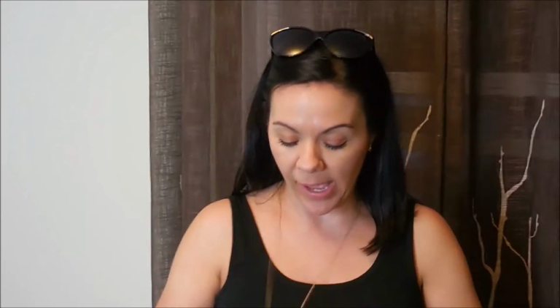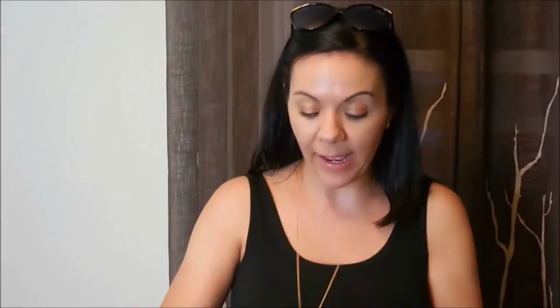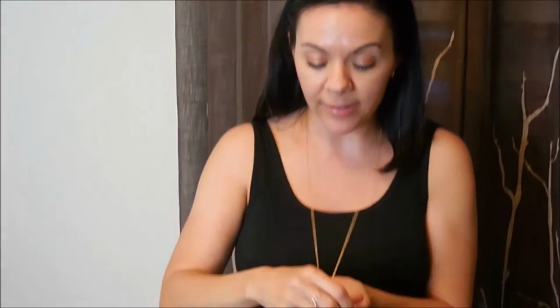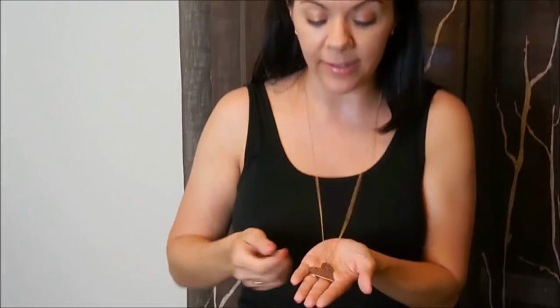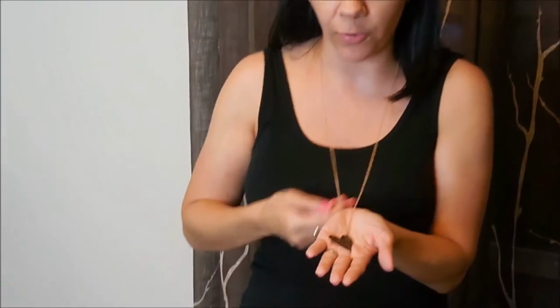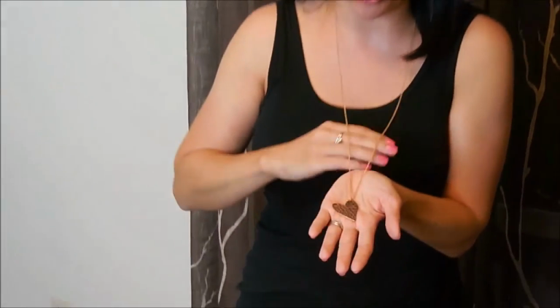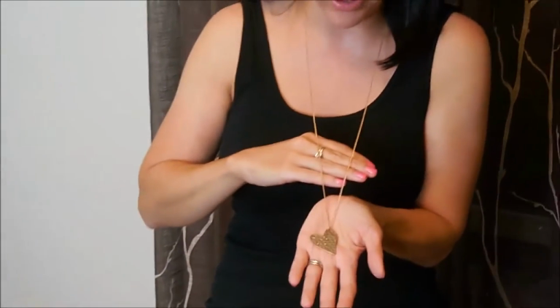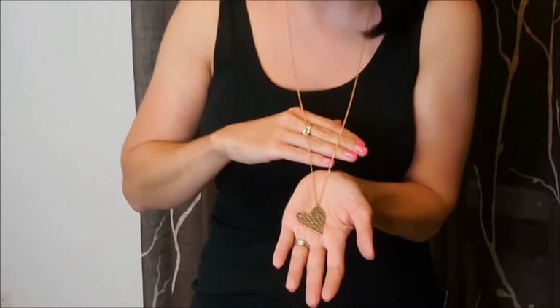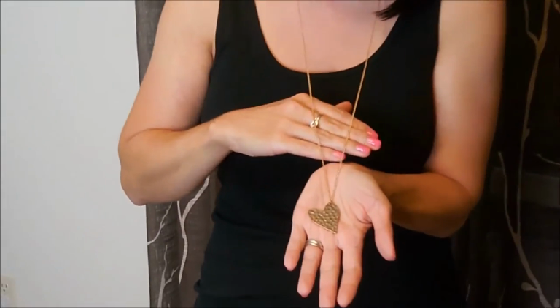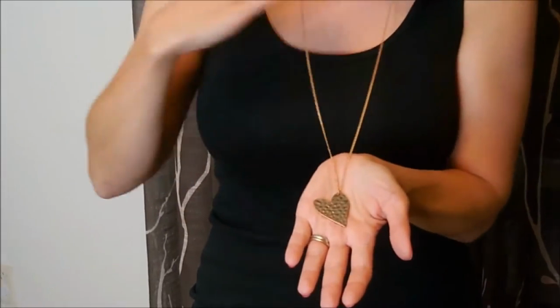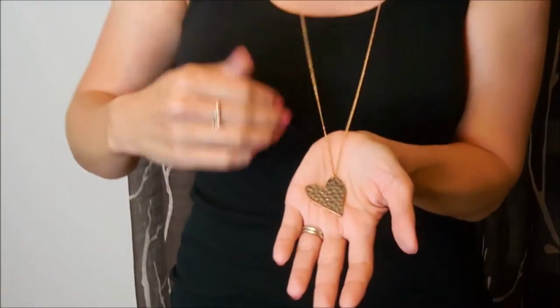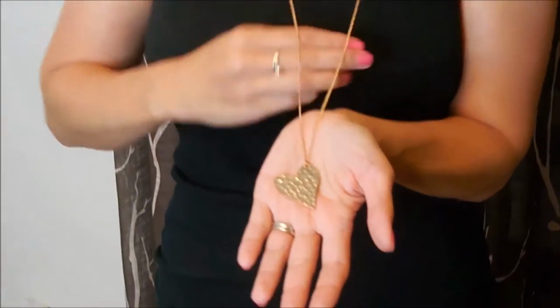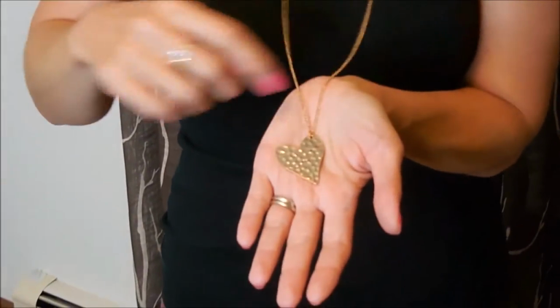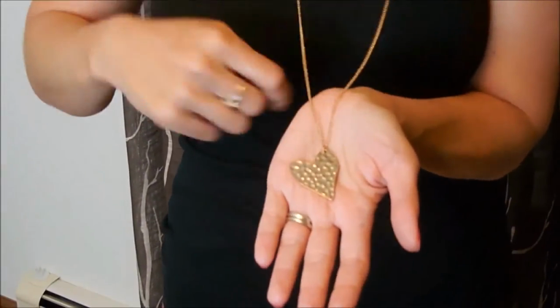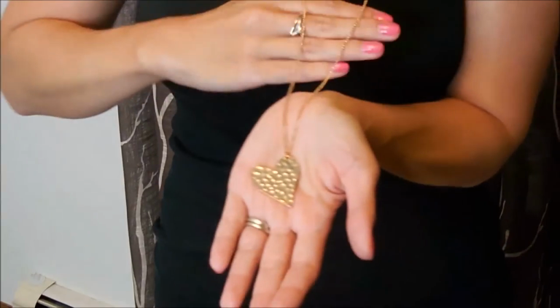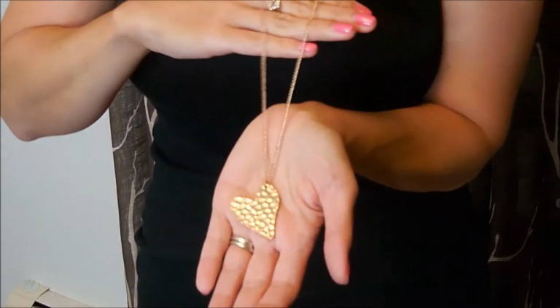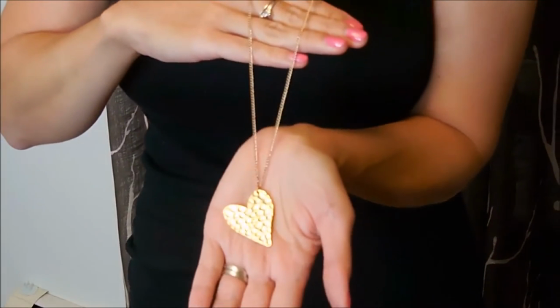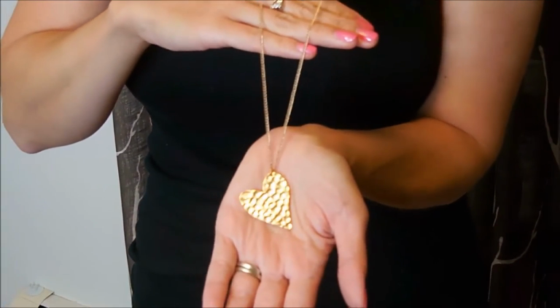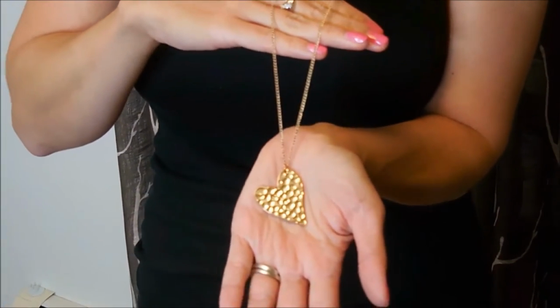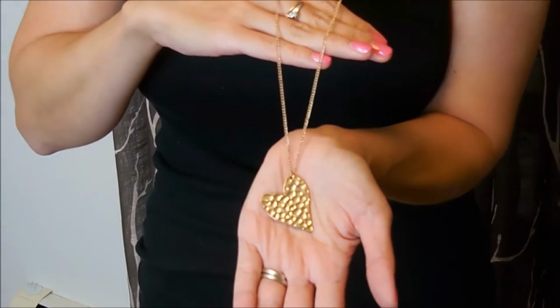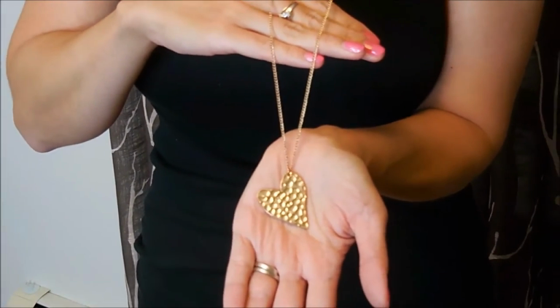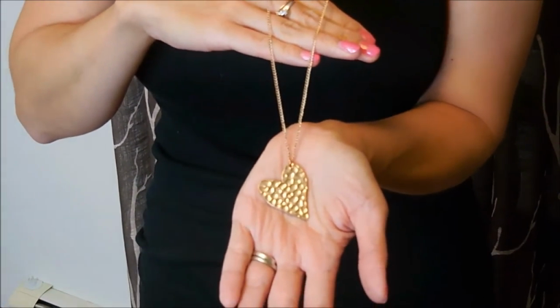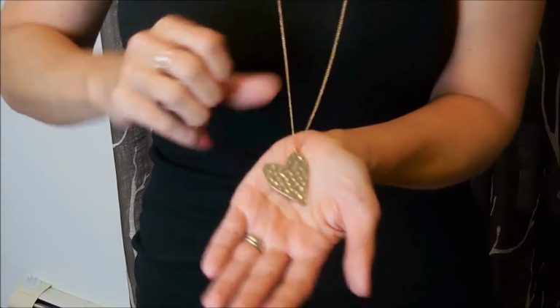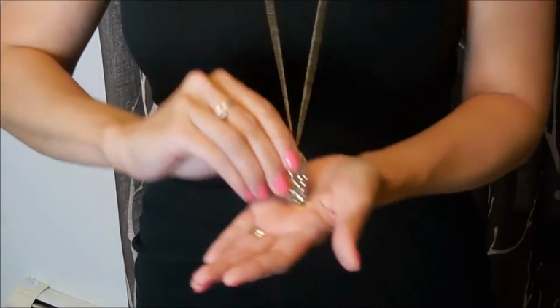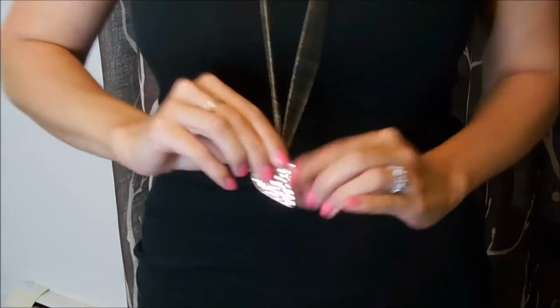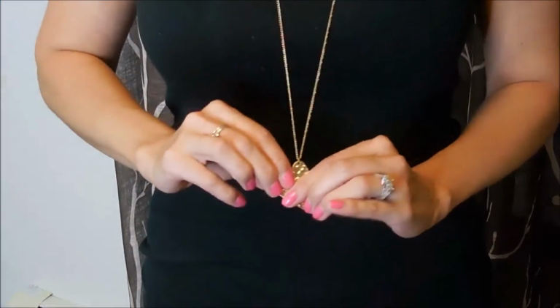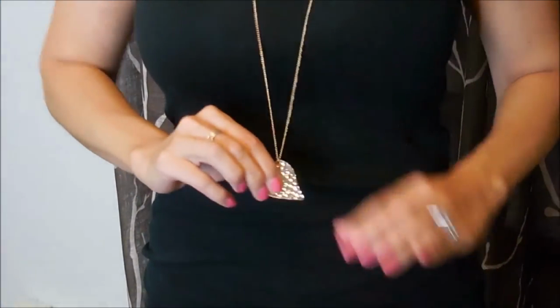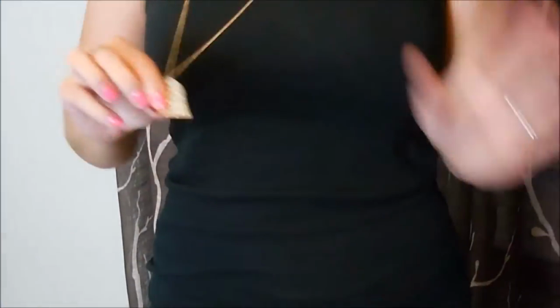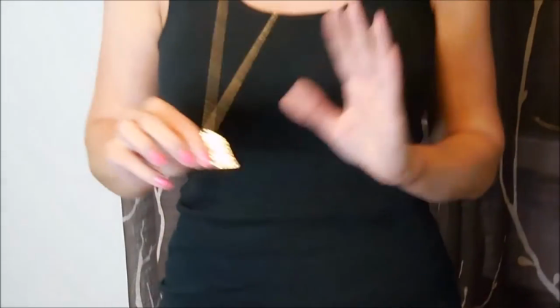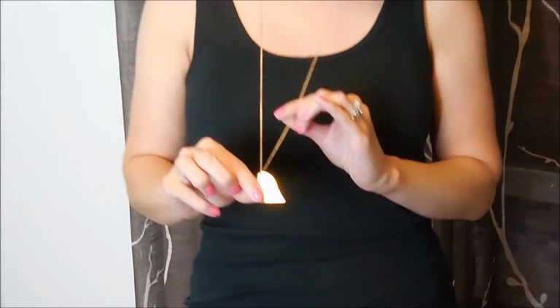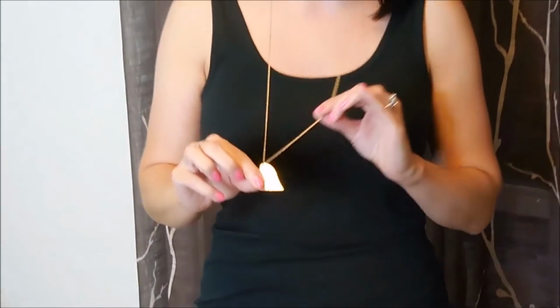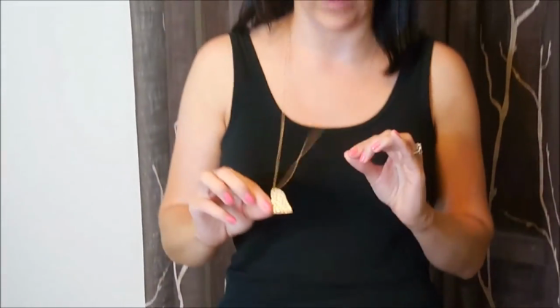My necklace is from Charlotte Roost. It's just gold and the heart has that hammered look to it — the hammered metal. I really like it. I like the length of this one; it kind of goes with a lot of different outfits, which is great.